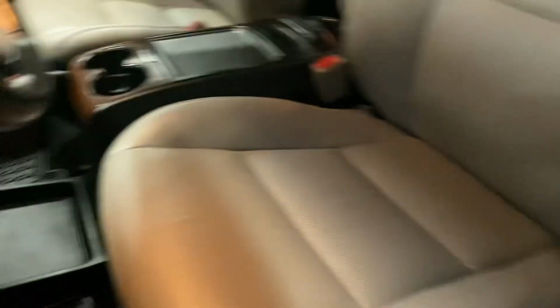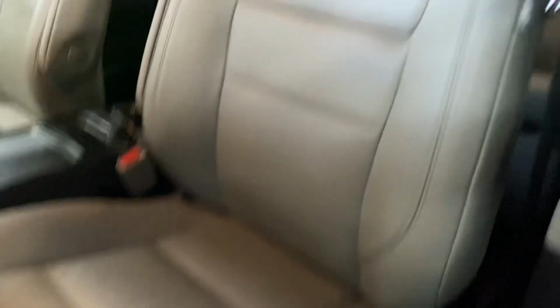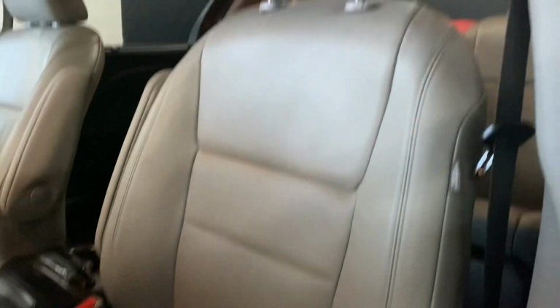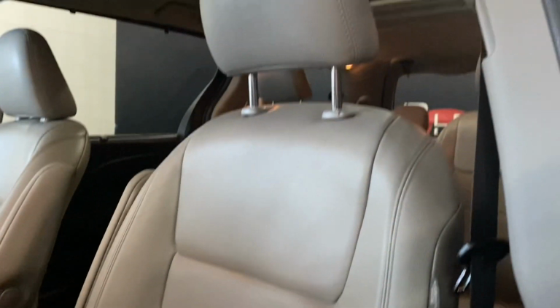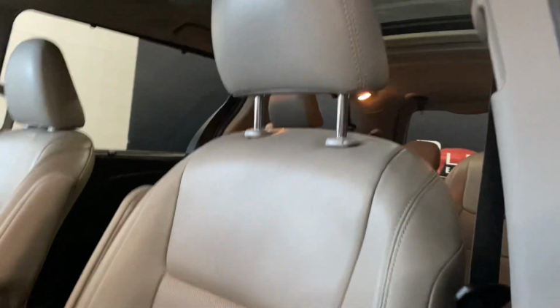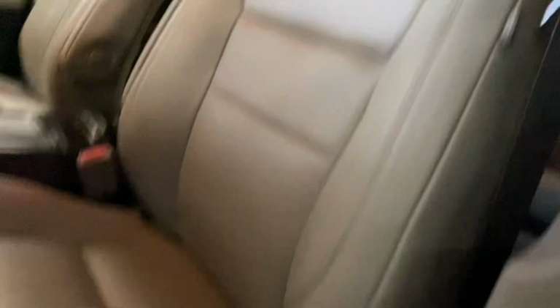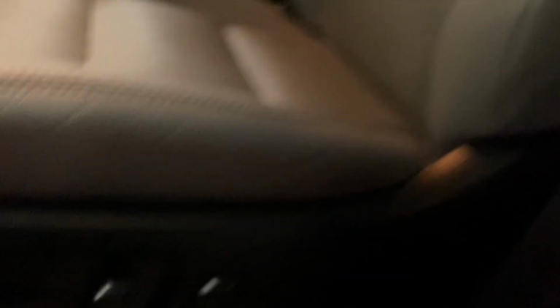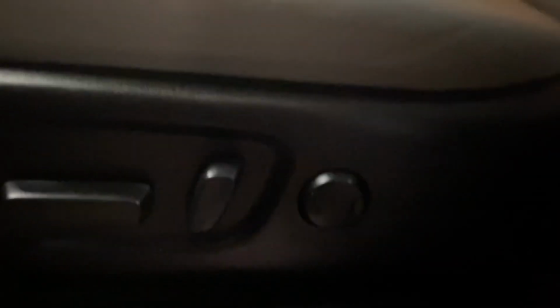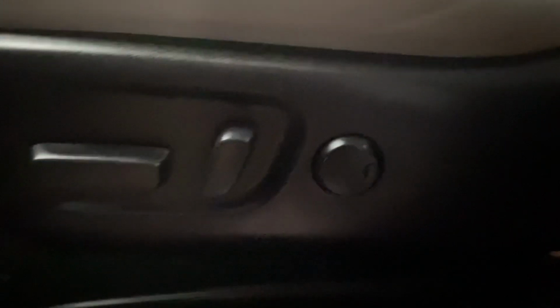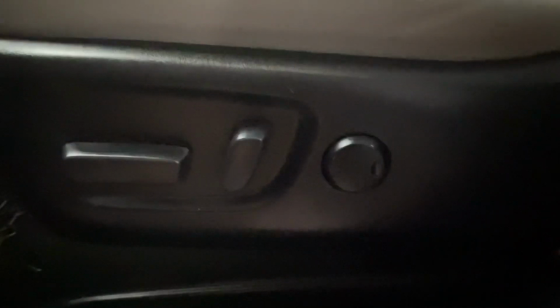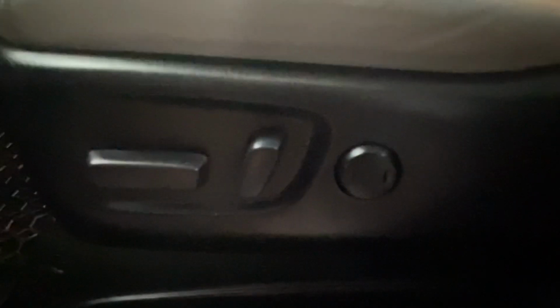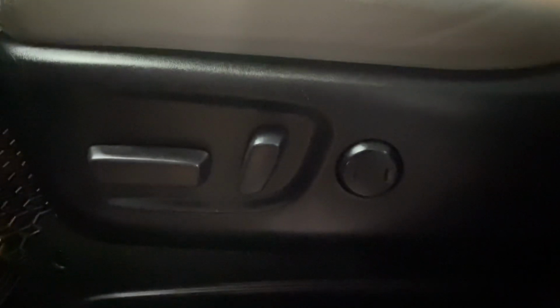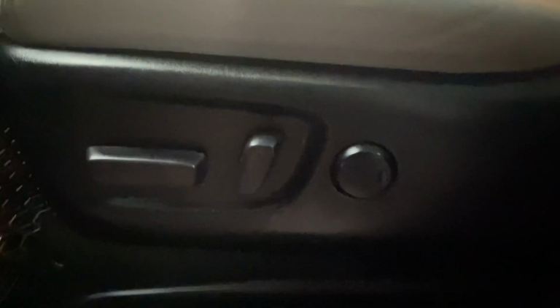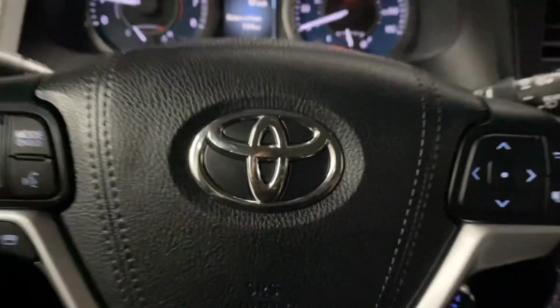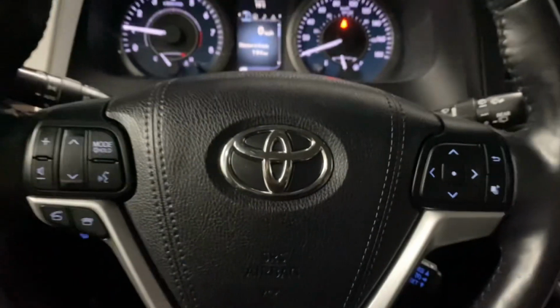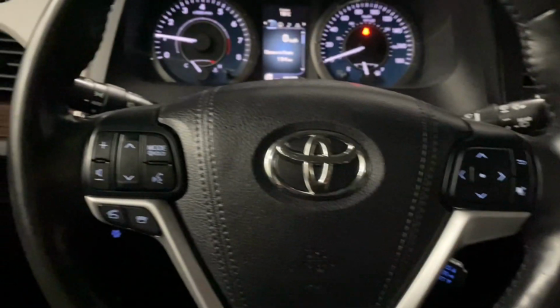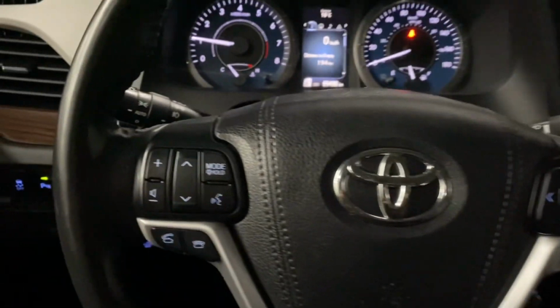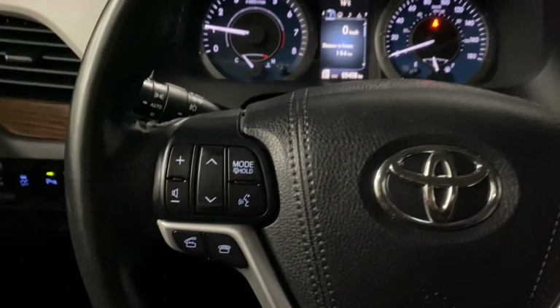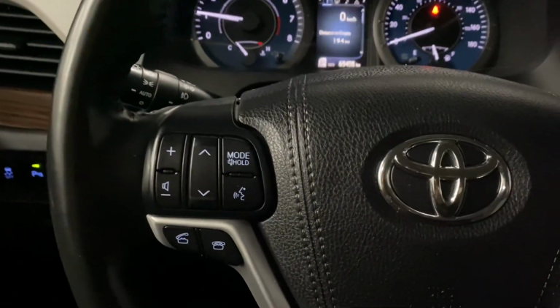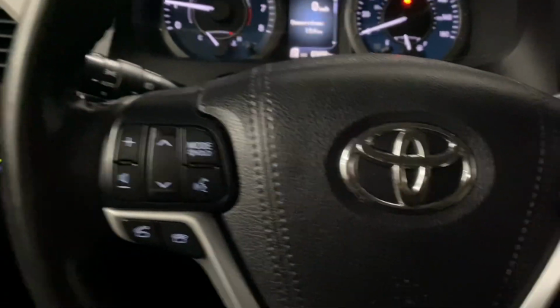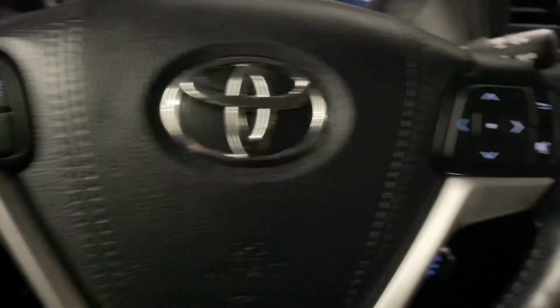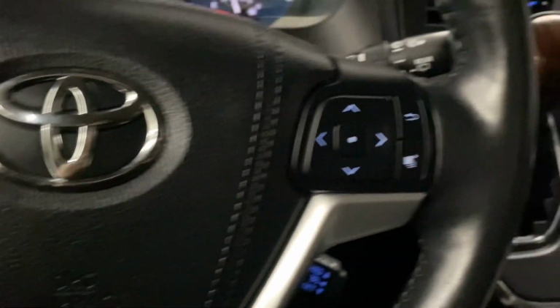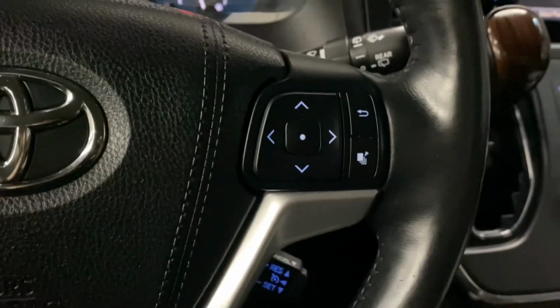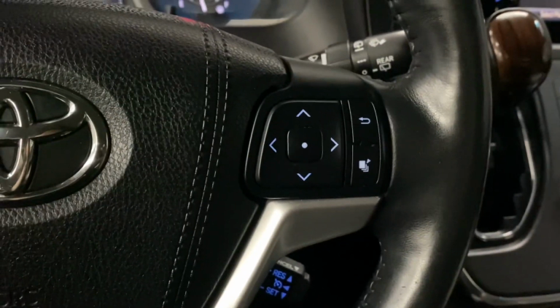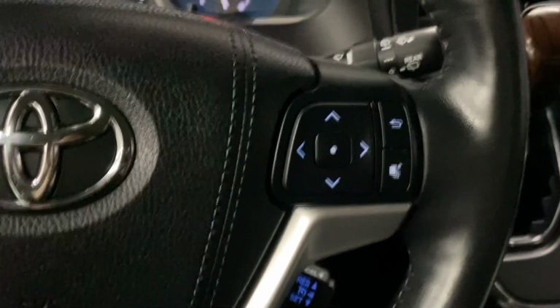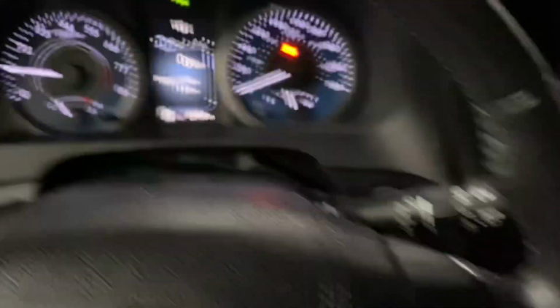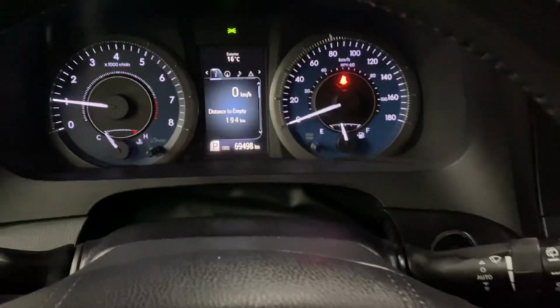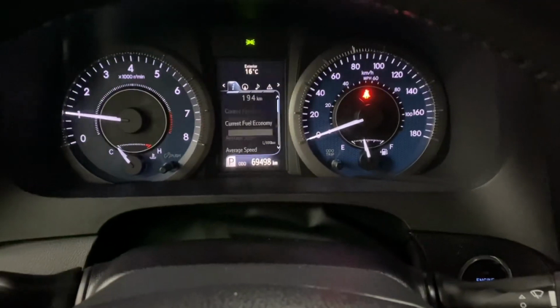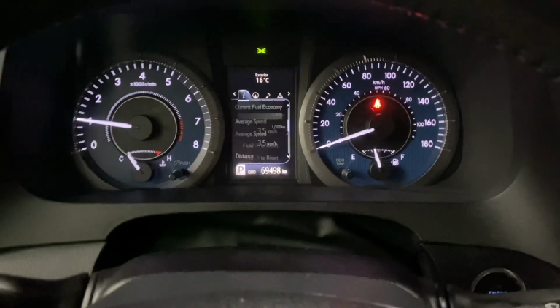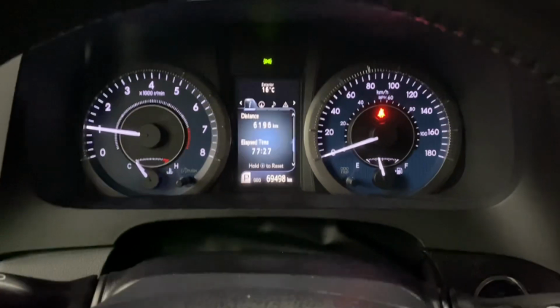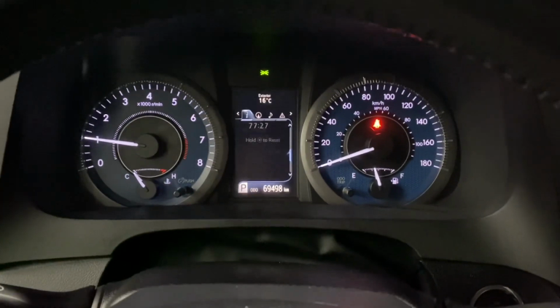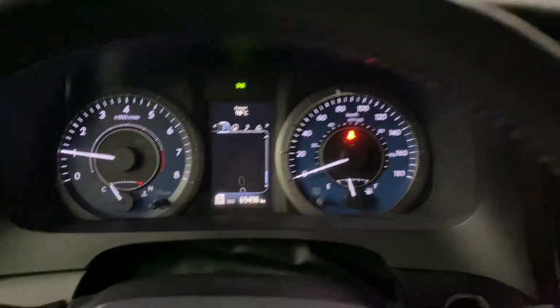You have black leather interior throughout with an 8-way power driver's seat. Your leather steering wheel has your Bluetooth and audio controls, cruise control settings, as well as your multi-infotainment display controls.